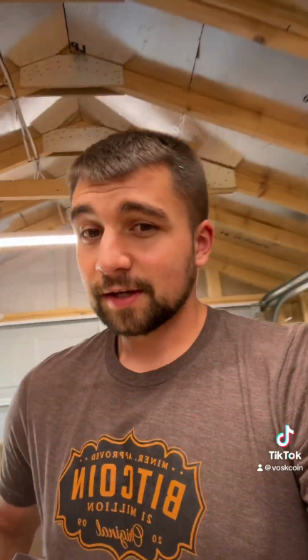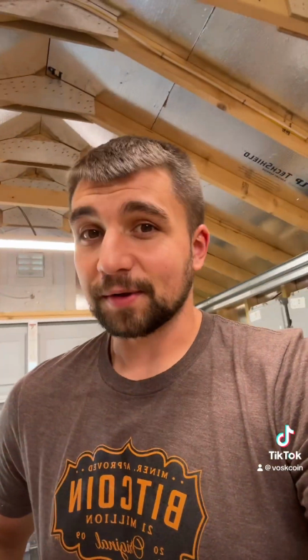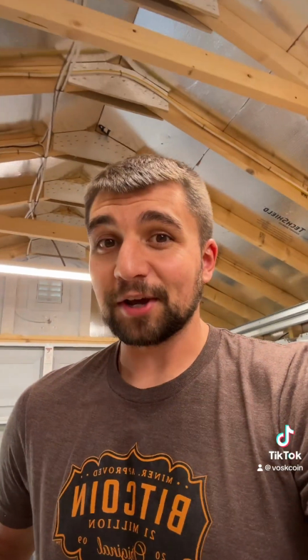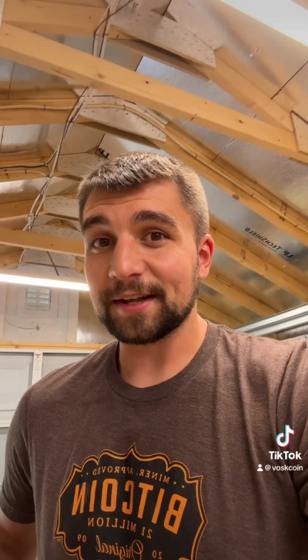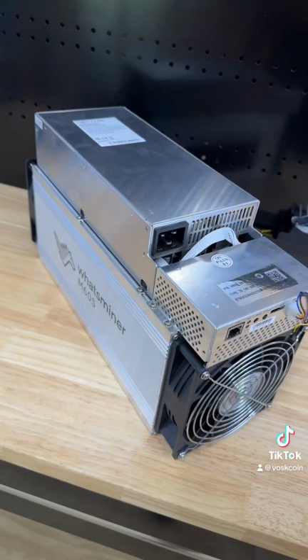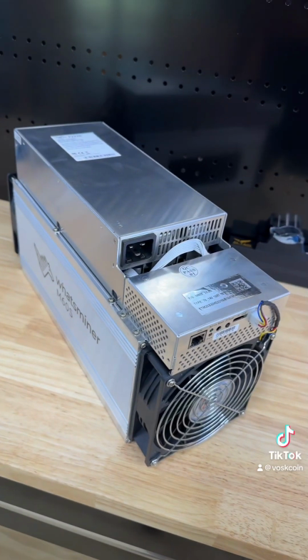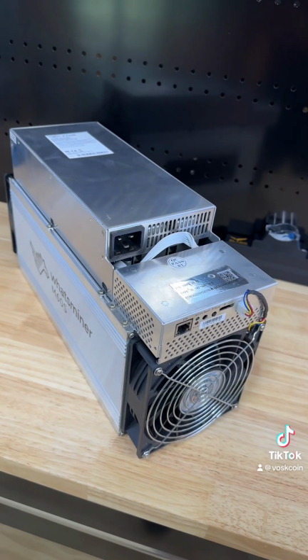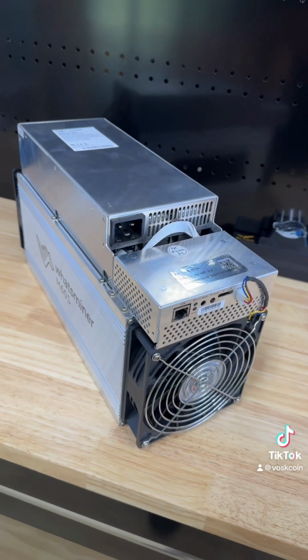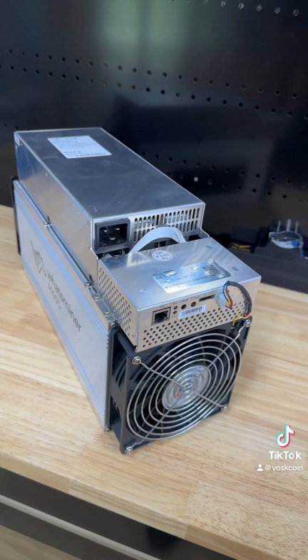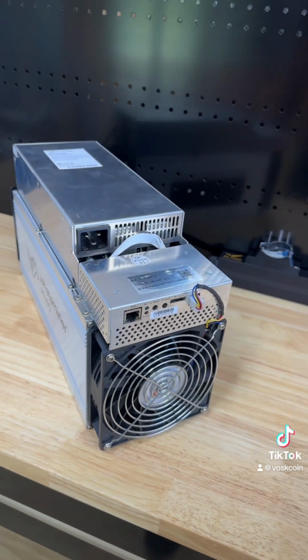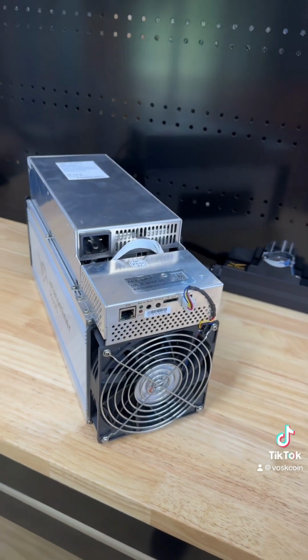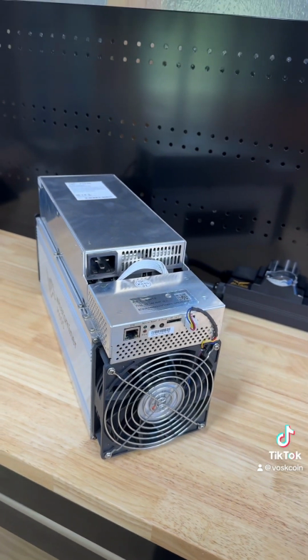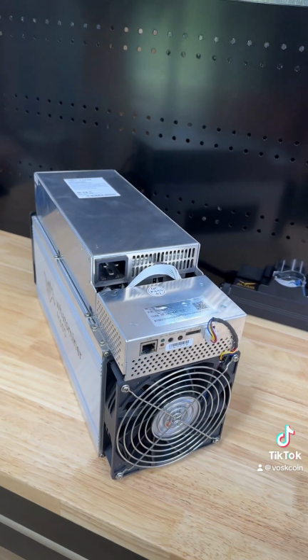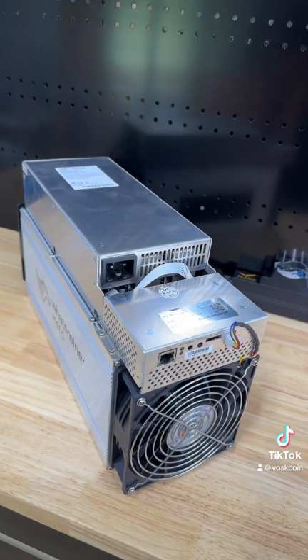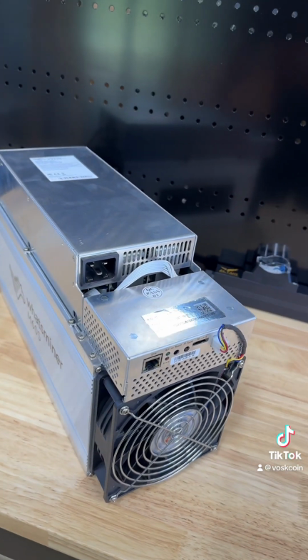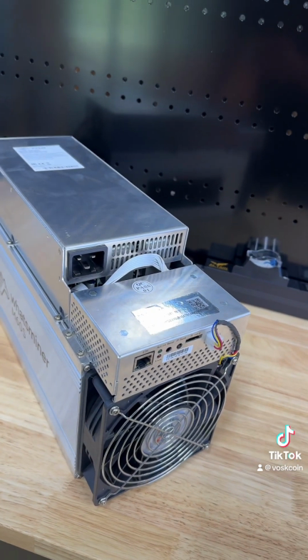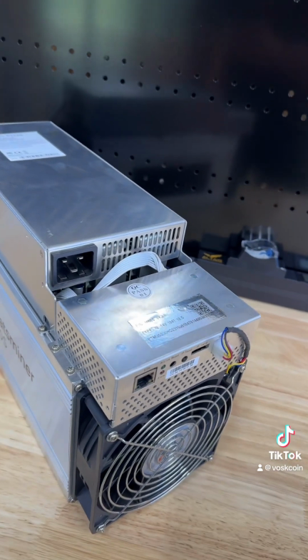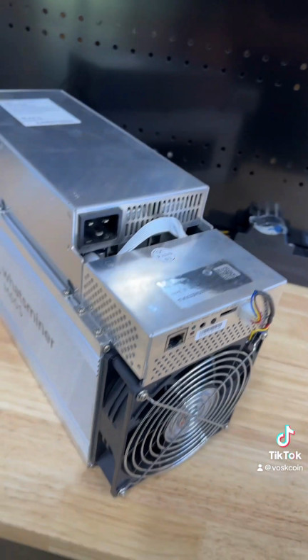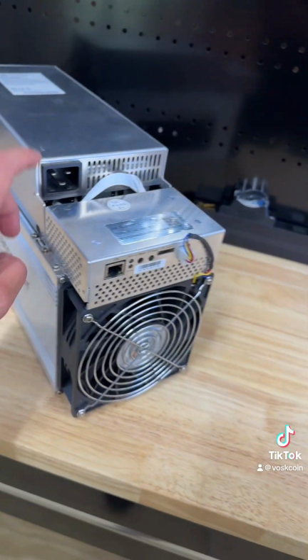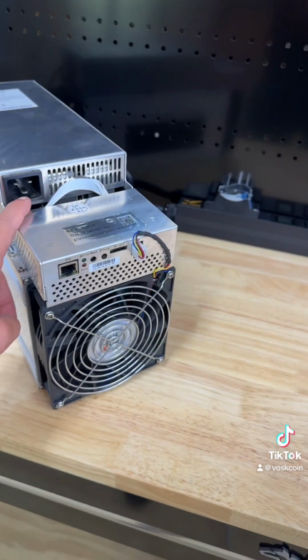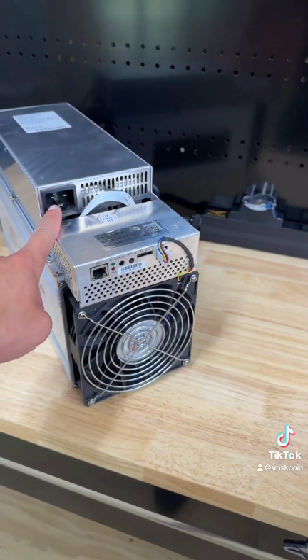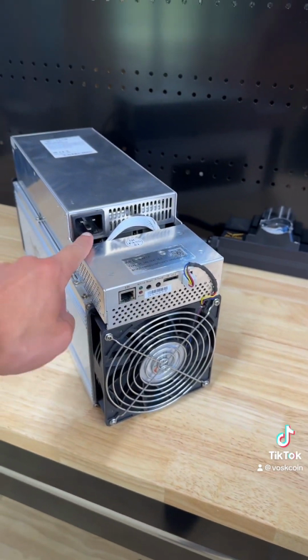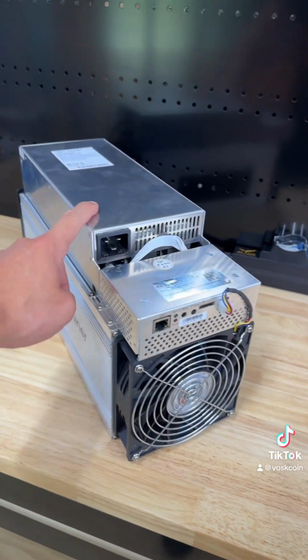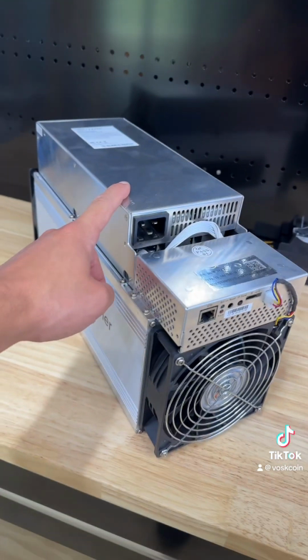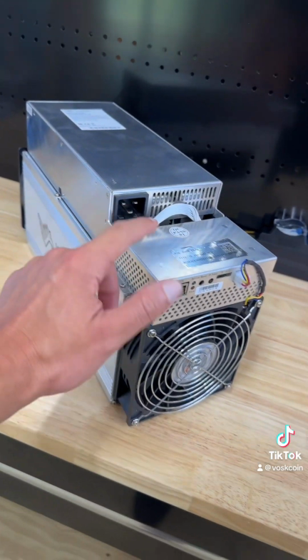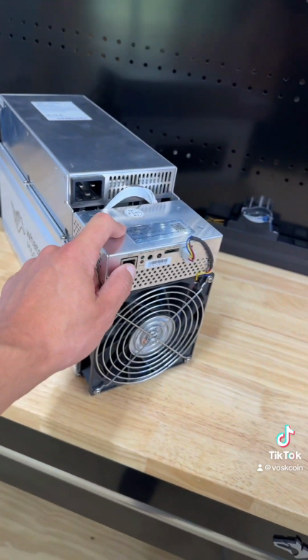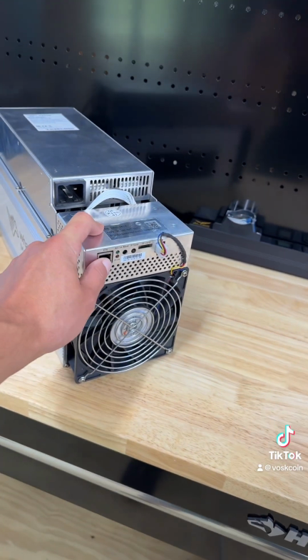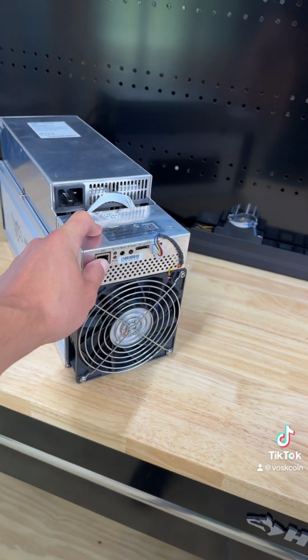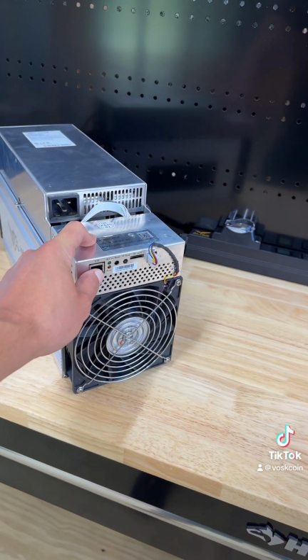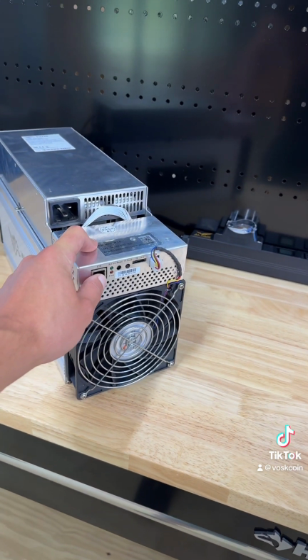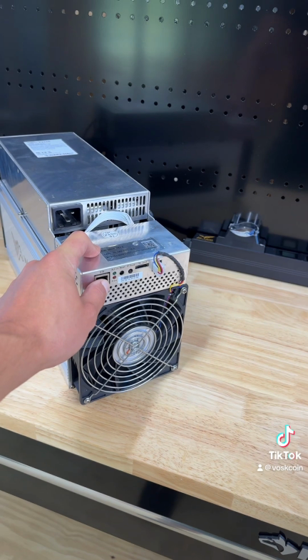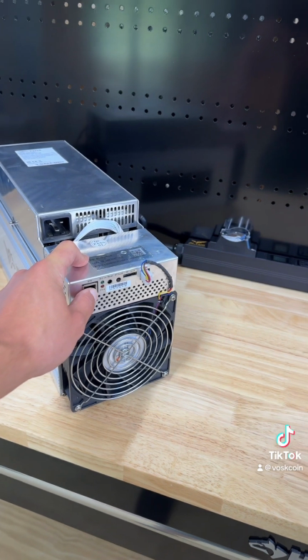So let's plug it in. This miner only runs on 240 voltage or 220 voltage plus, so you need to plug that into the attached power supply. Ethernet cable is going to get this thing some internet.